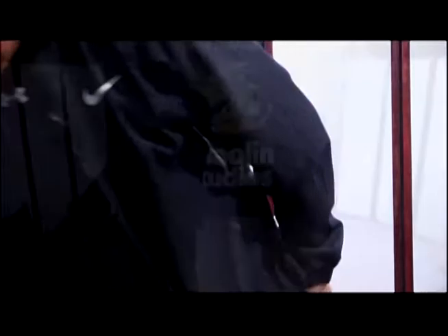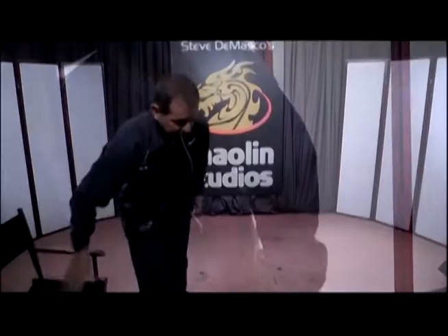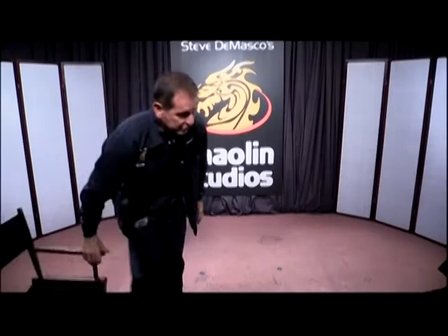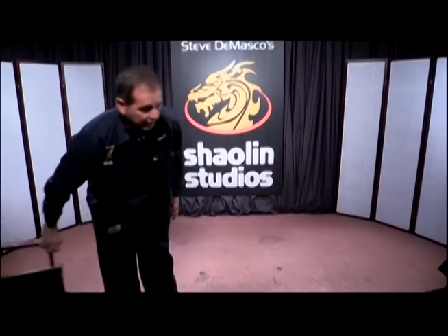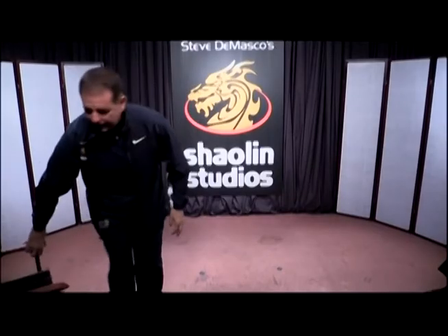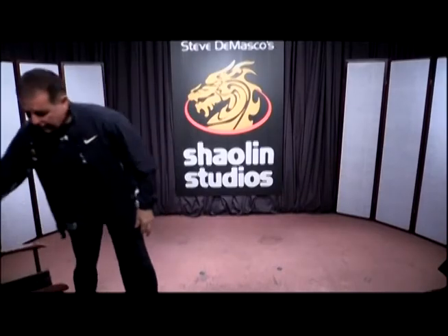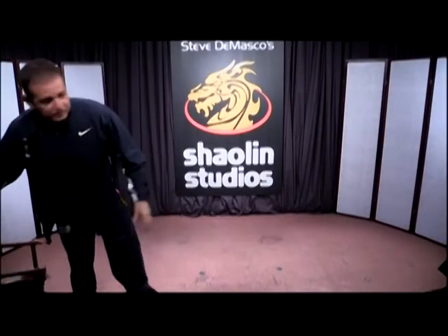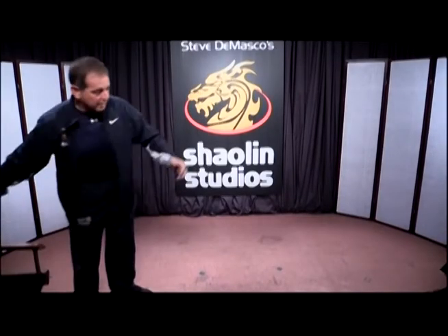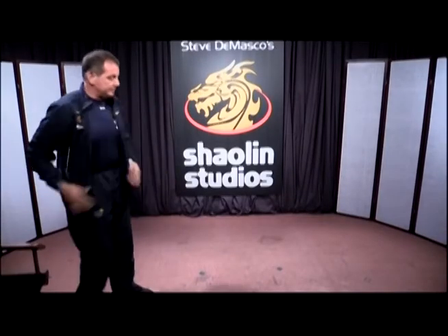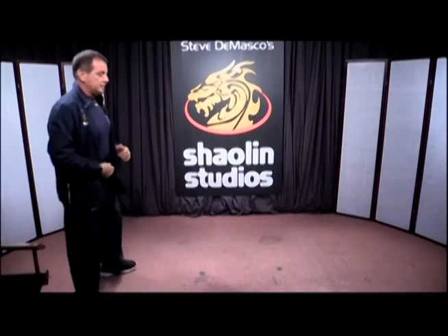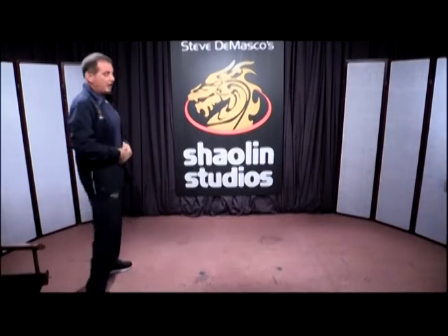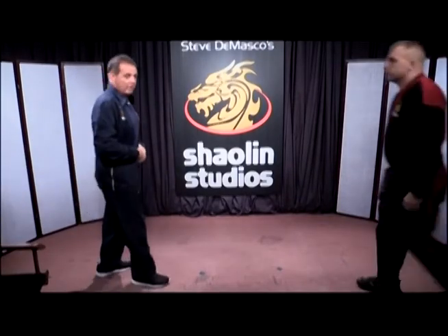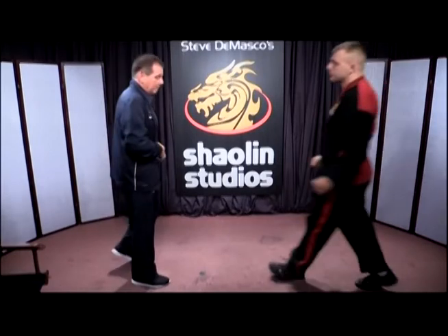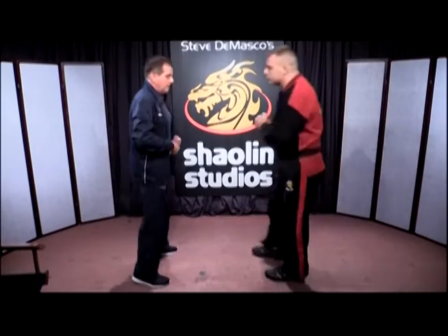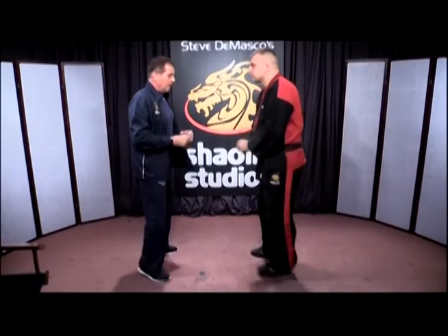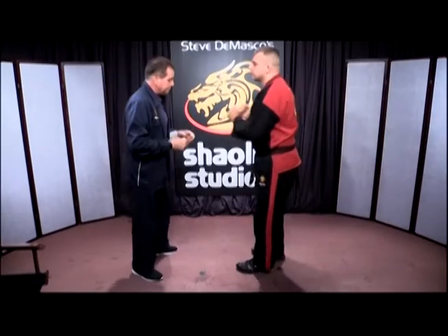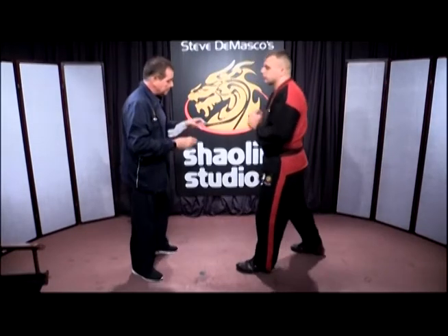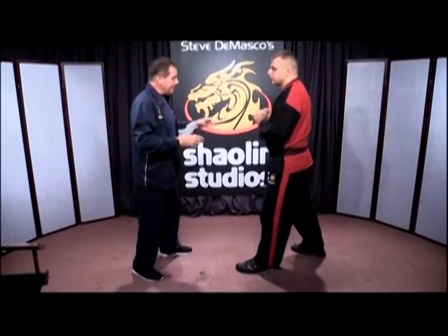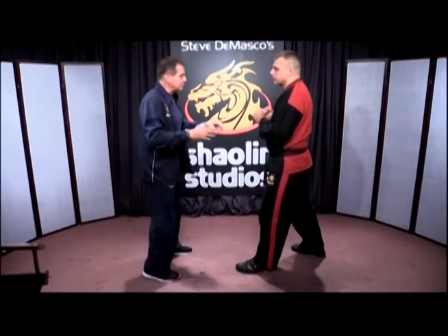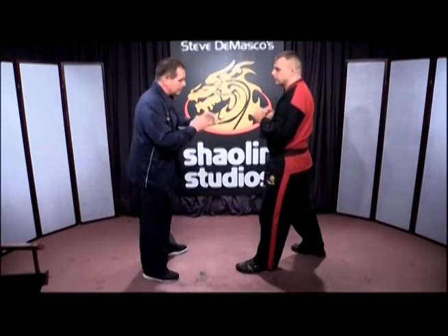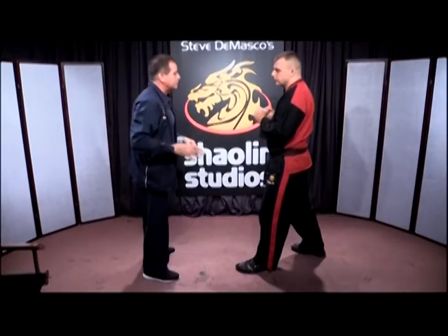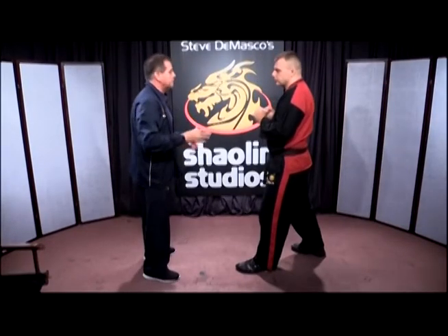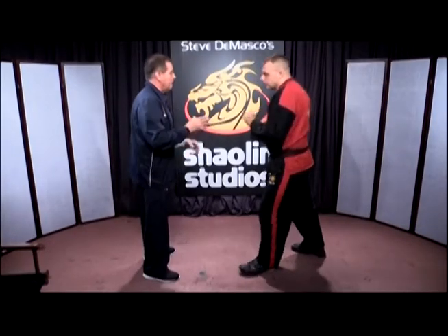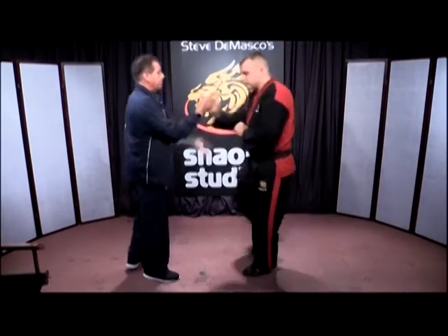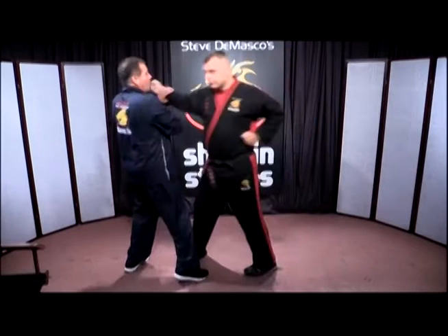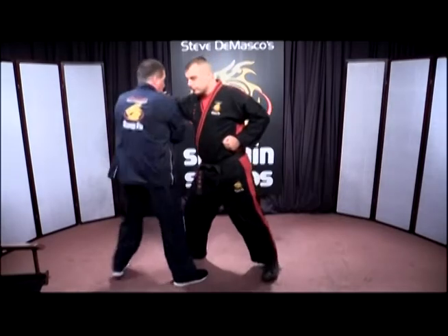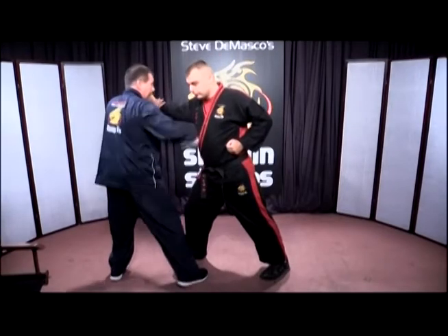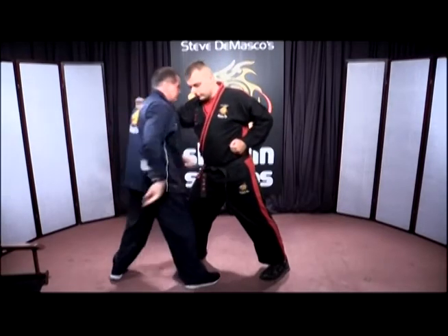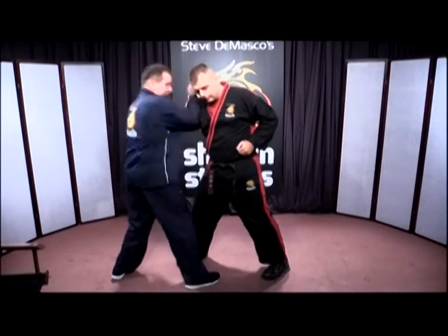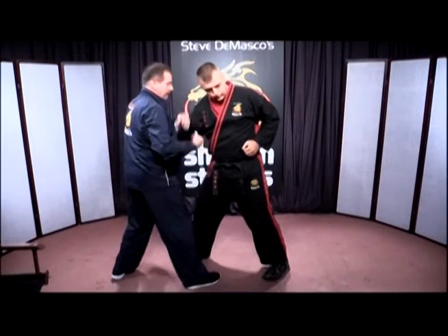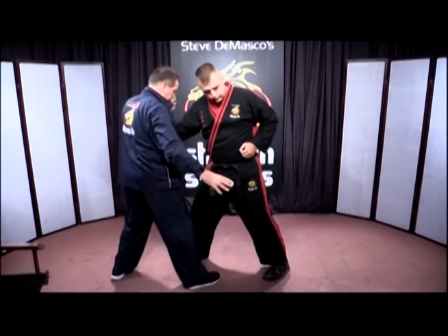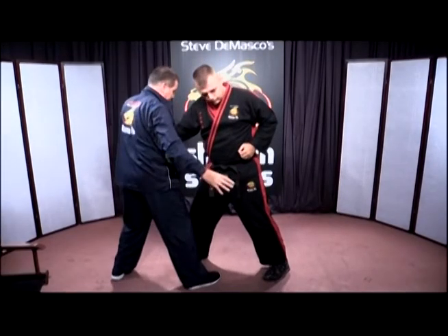Let me explain that a little bit better. Jeff Skrock, he's one of our instructors — you want to come on up? The Kenpo system: if somebody punches in at you and we block, the Kenpo system is done at this distance.